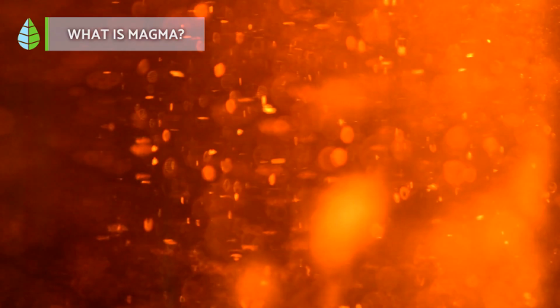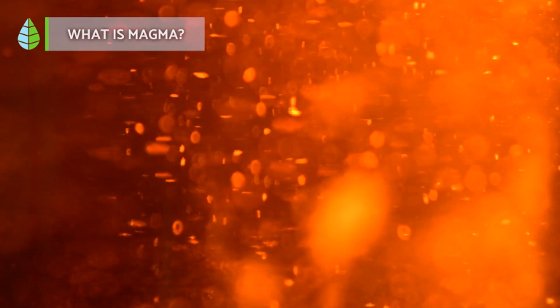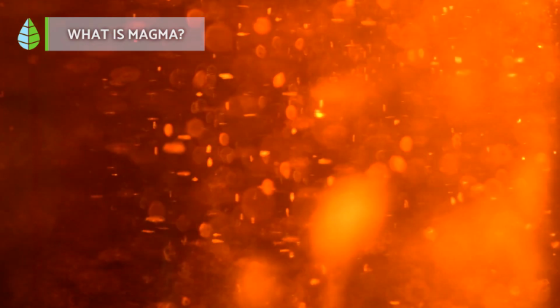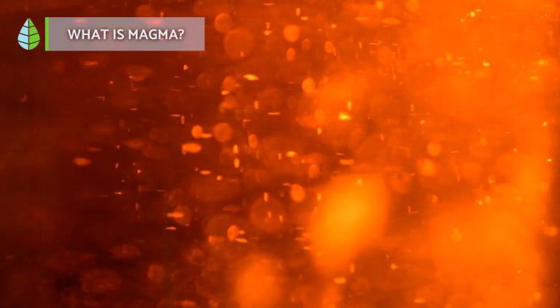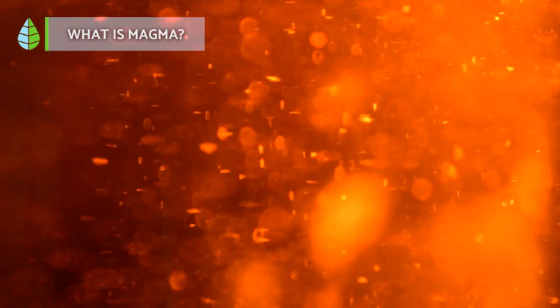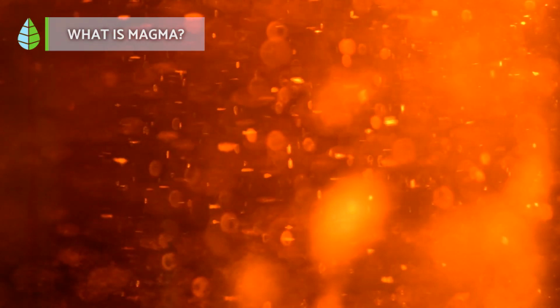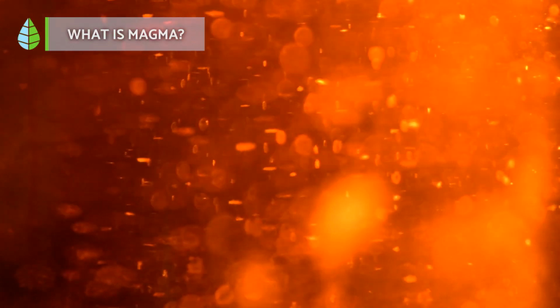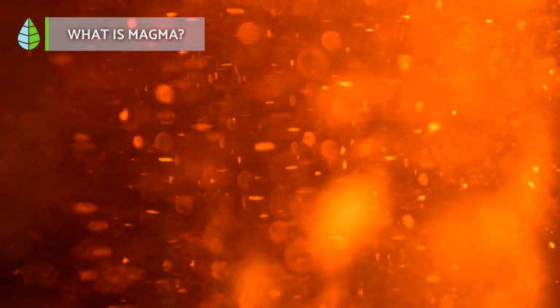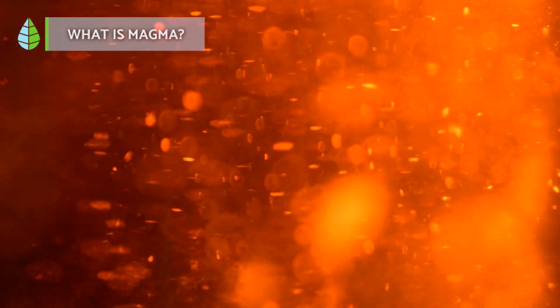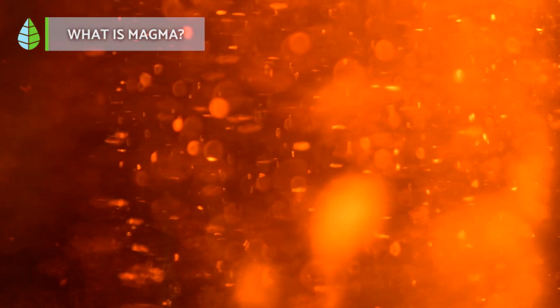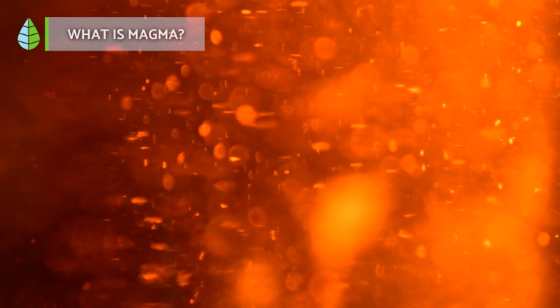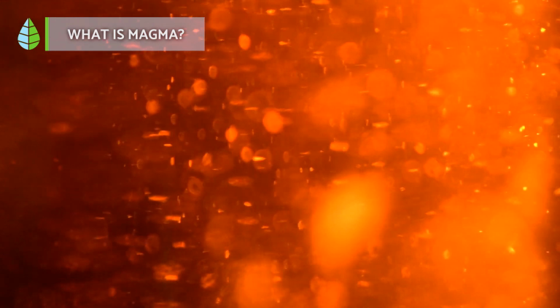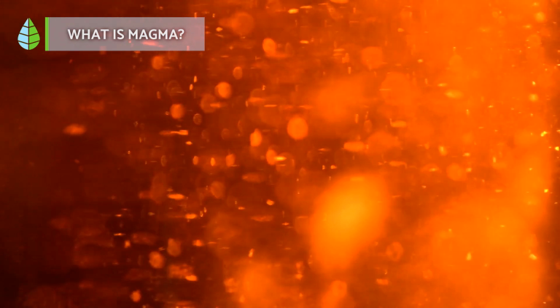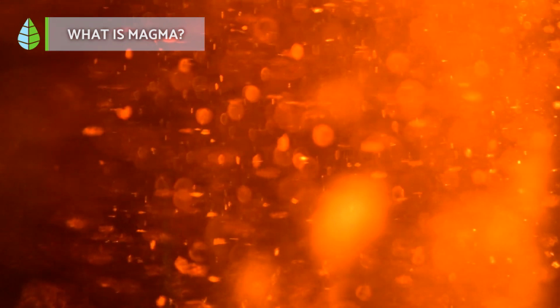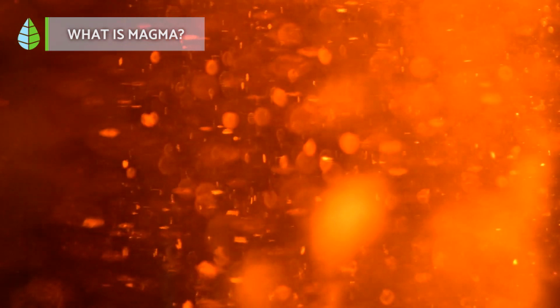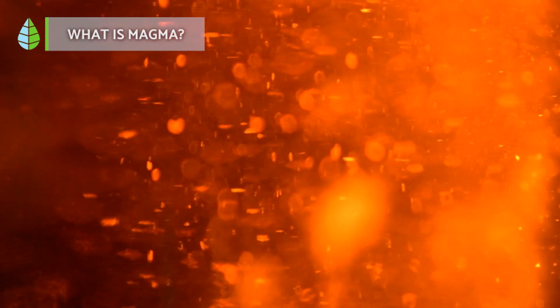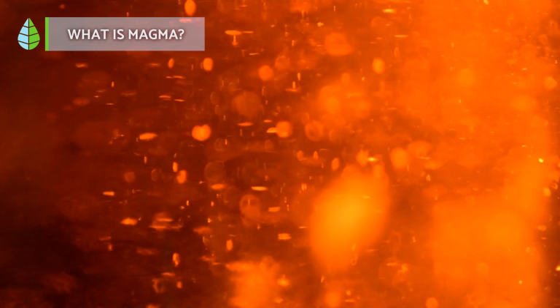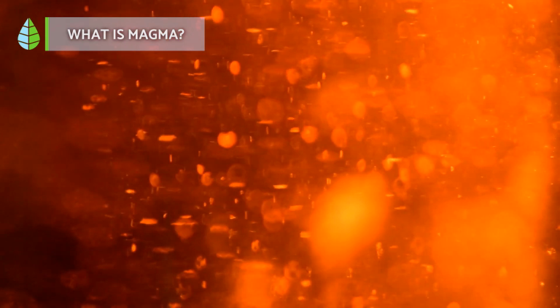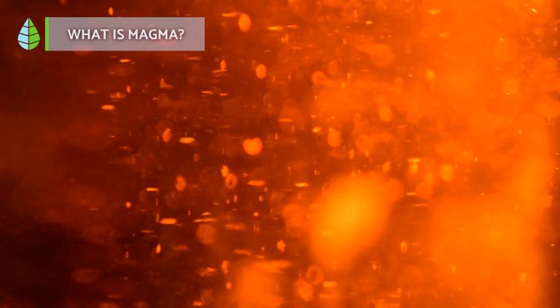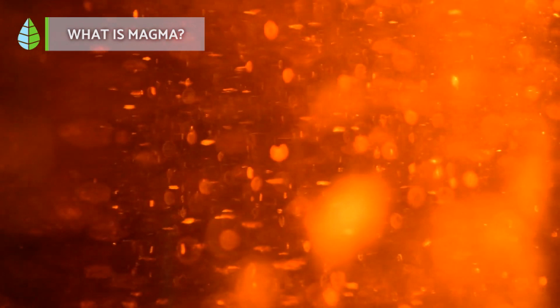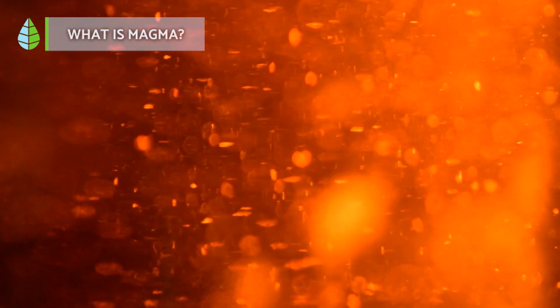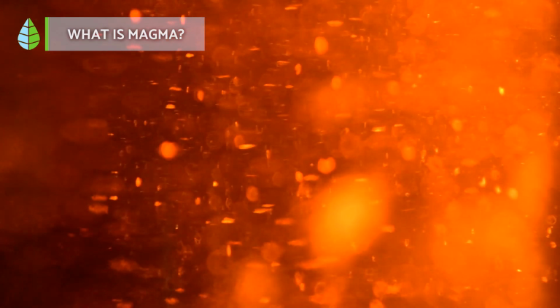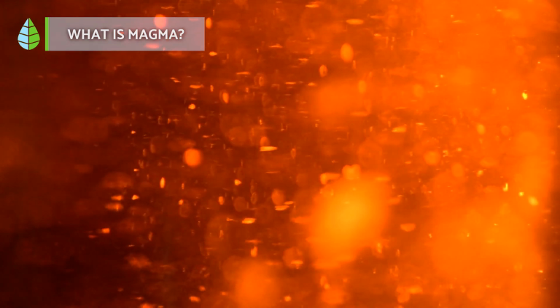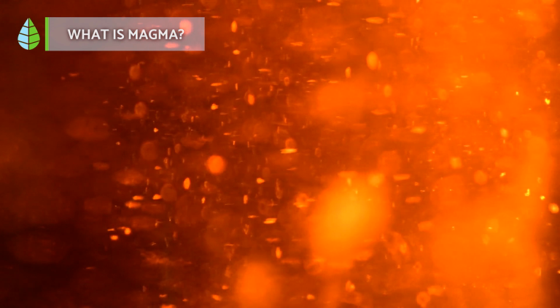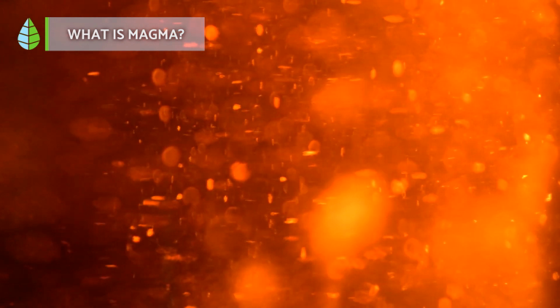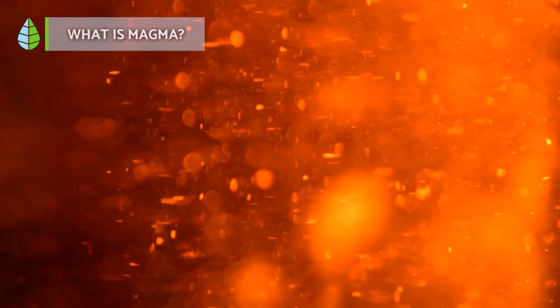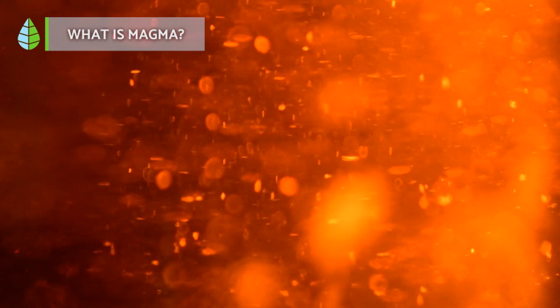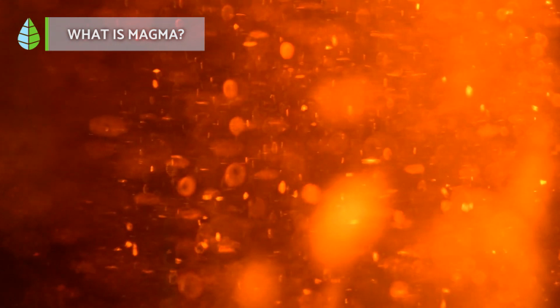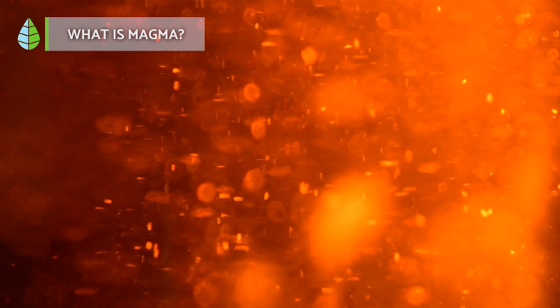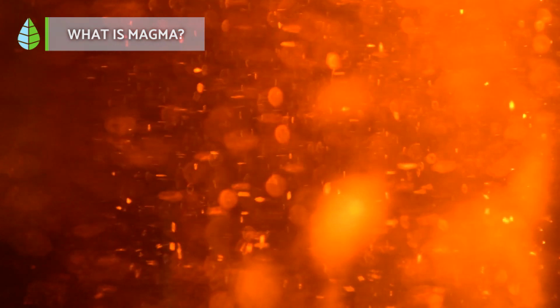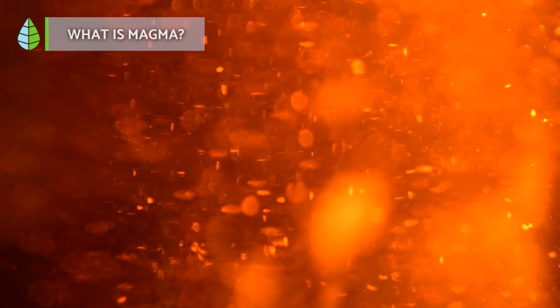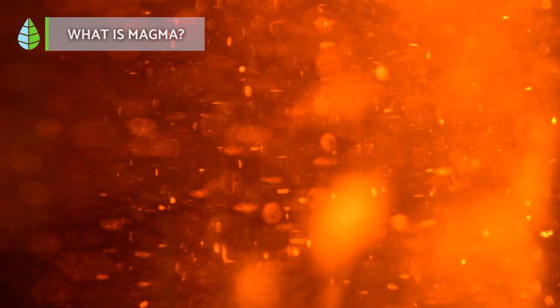Generally there are two types: mafic magma and felsic magma, each with different mineral contents. As magma cools, it solidifies into igneous rocks.